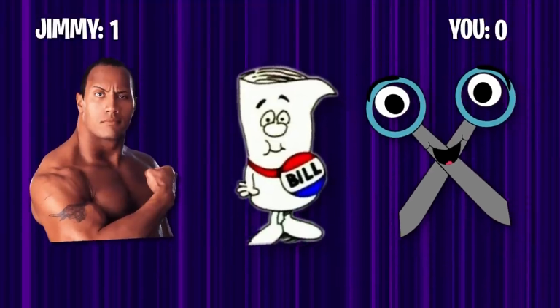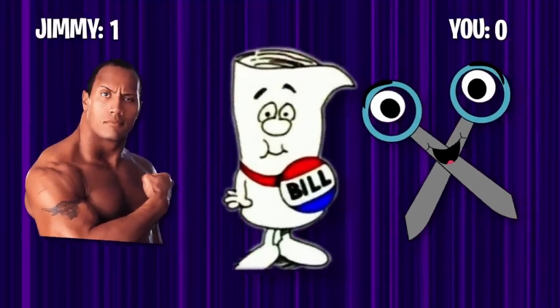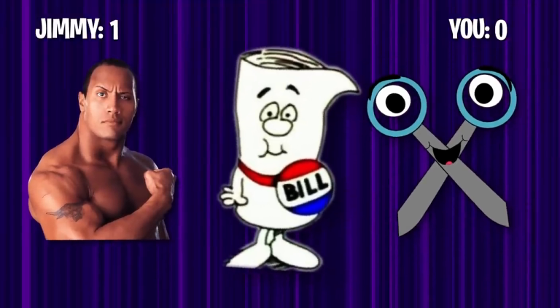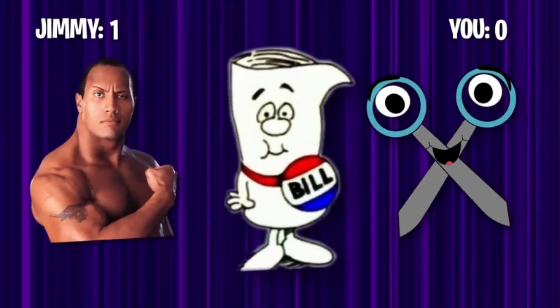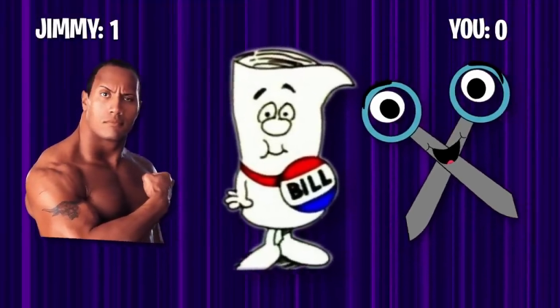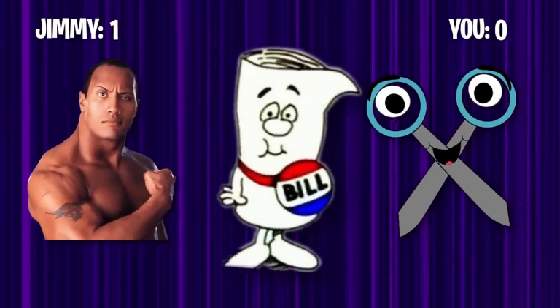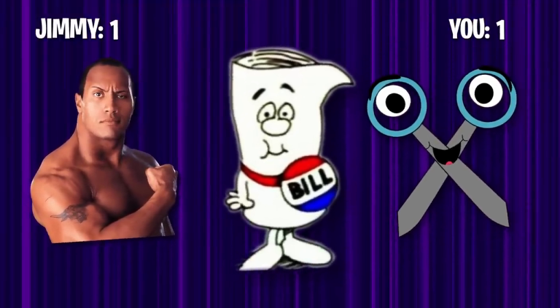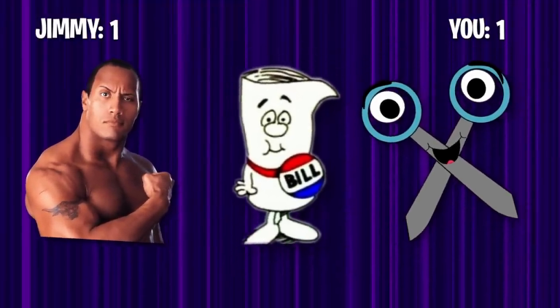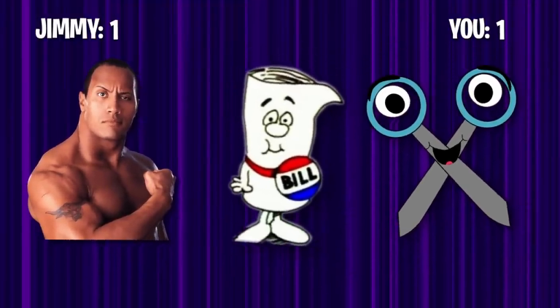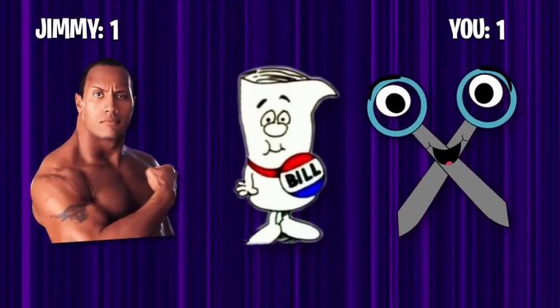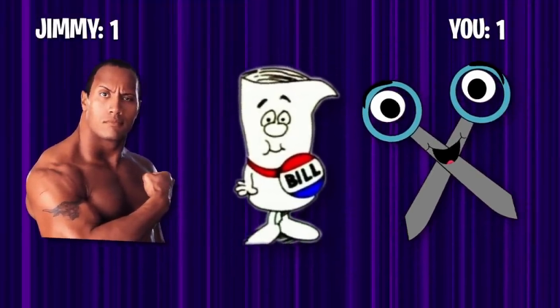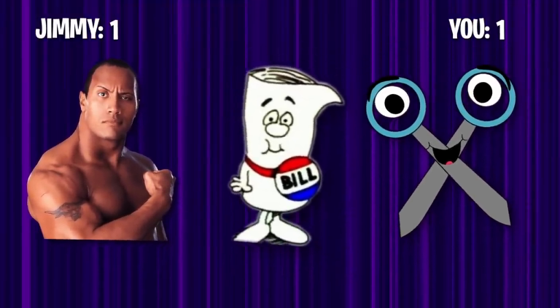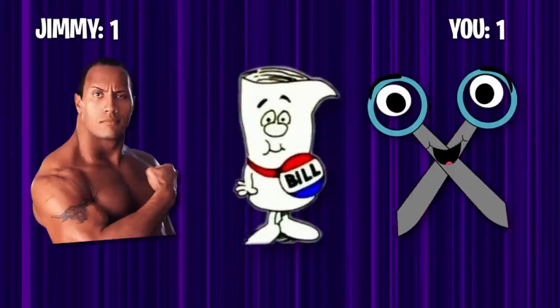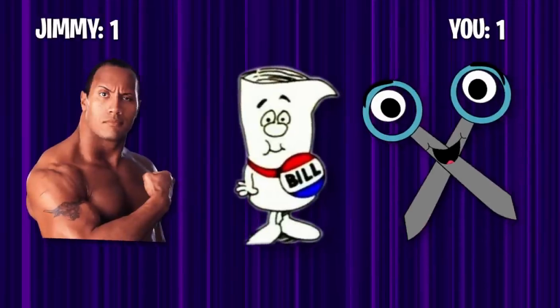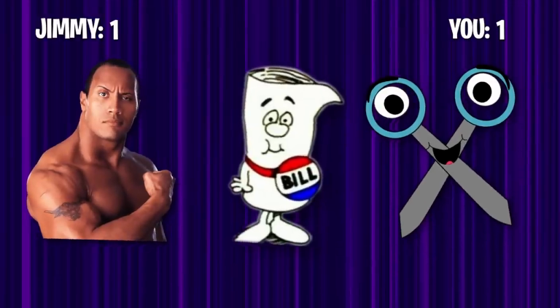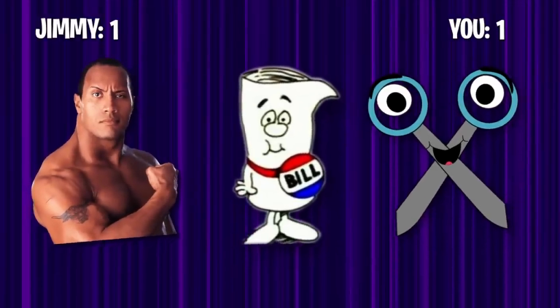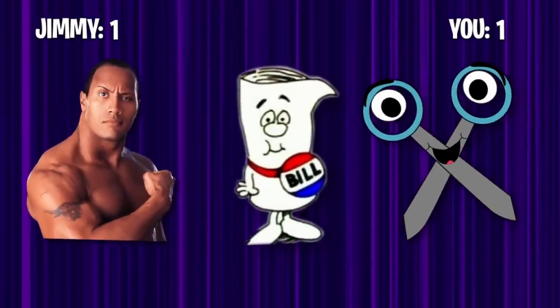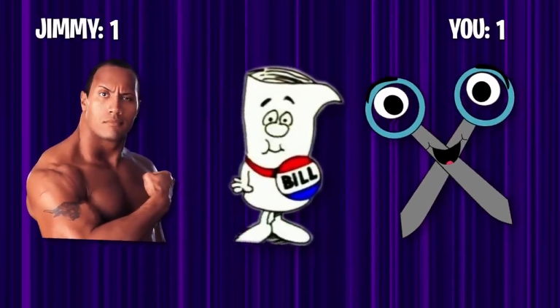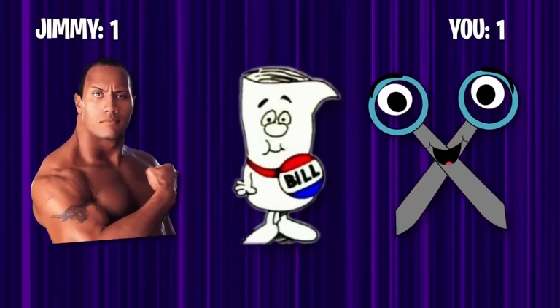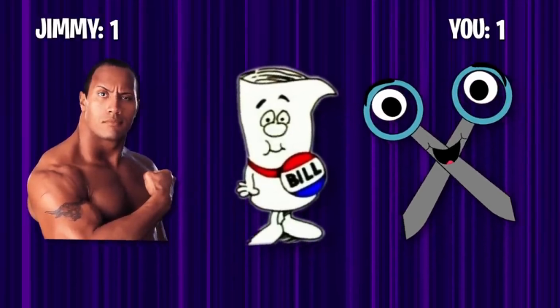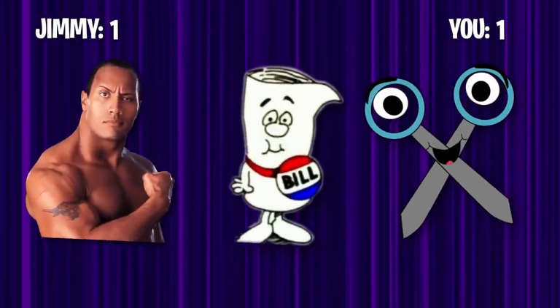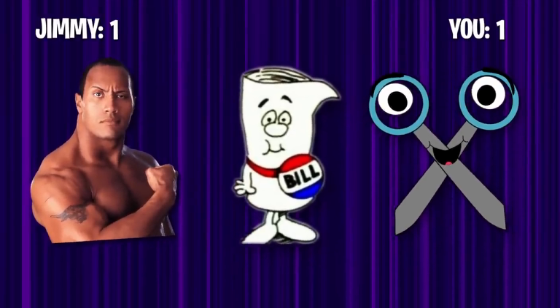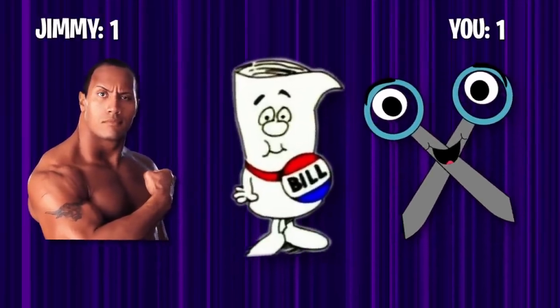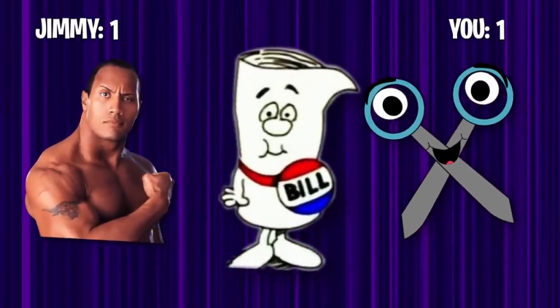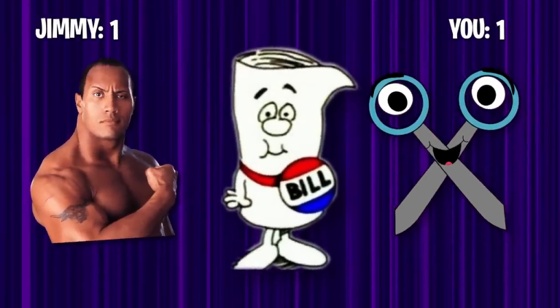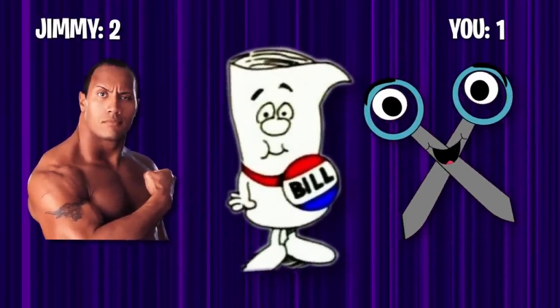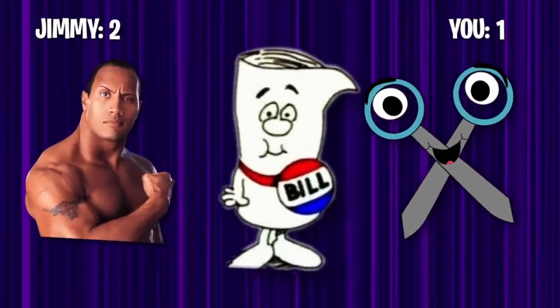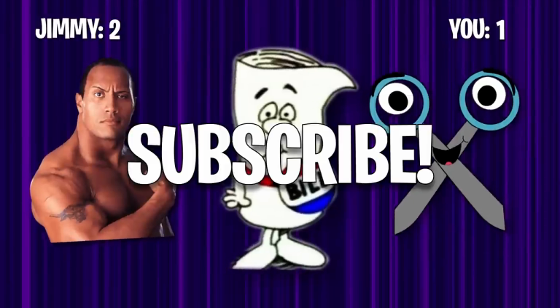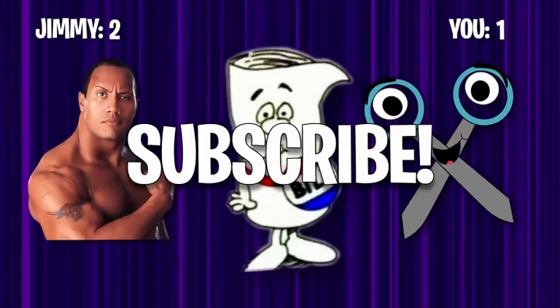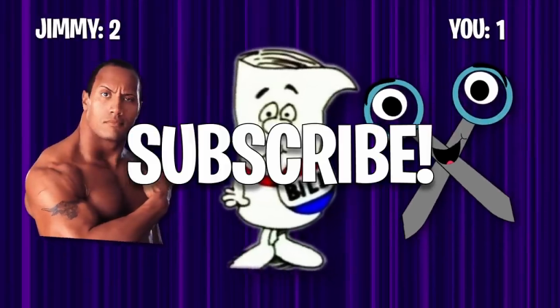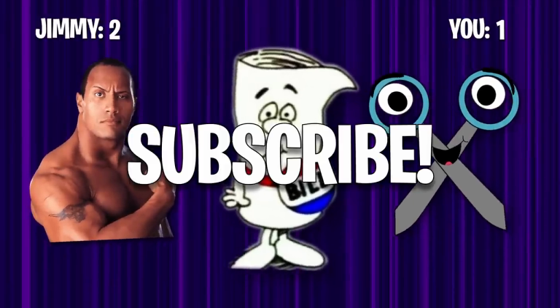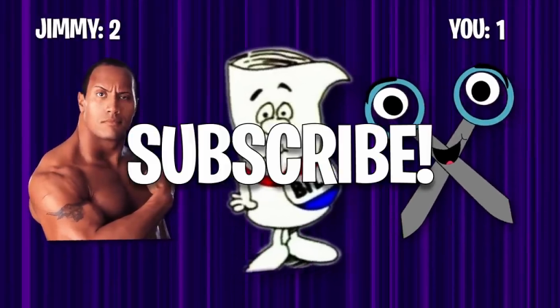For this next one, I choose paper. Wow, I can't believe you've done this. Alright, we're tied. This one's for all the marbles. Rock, paper, scissors, shoot! I don't care if you won or lost — subscribe right now or I'll eat all your cake.